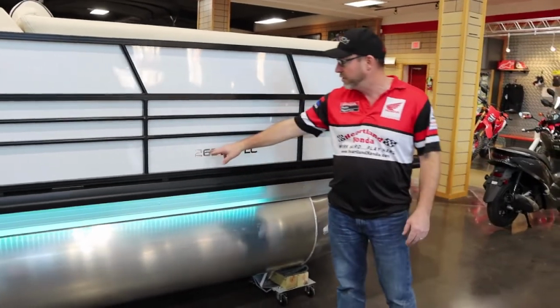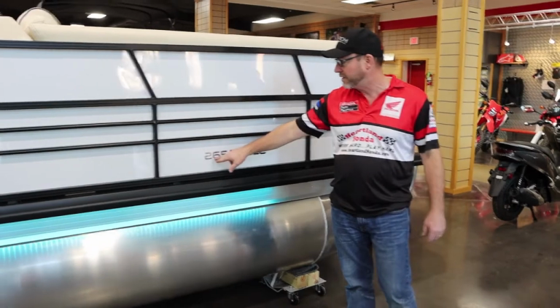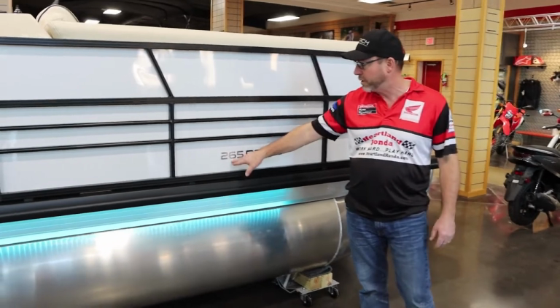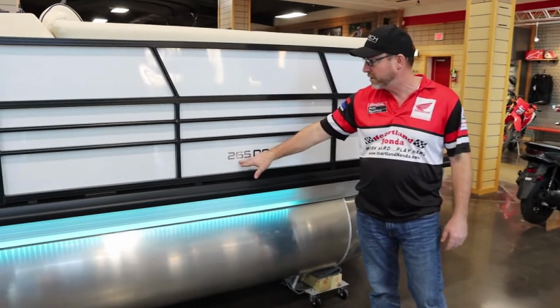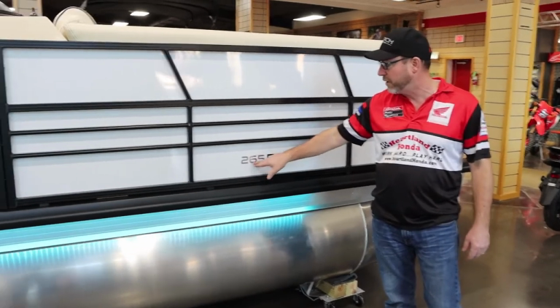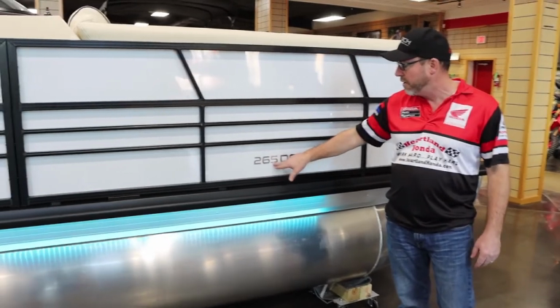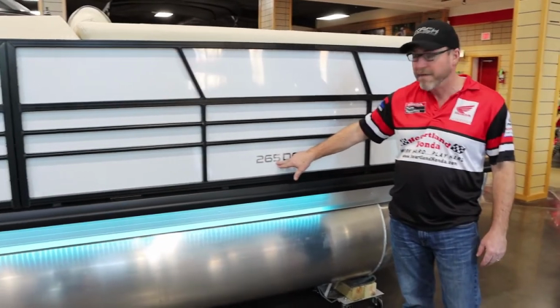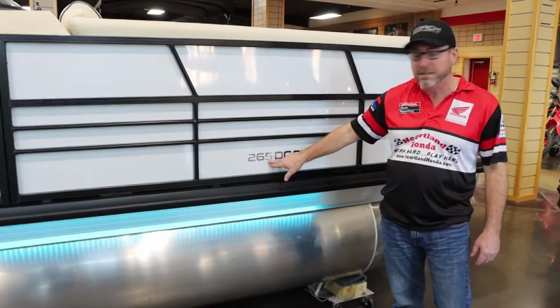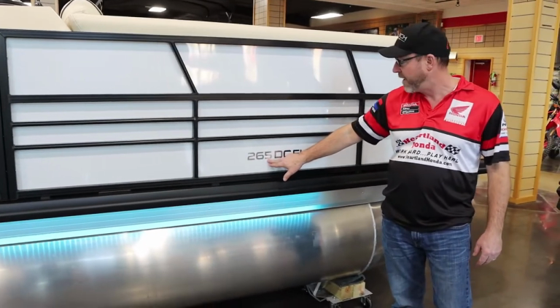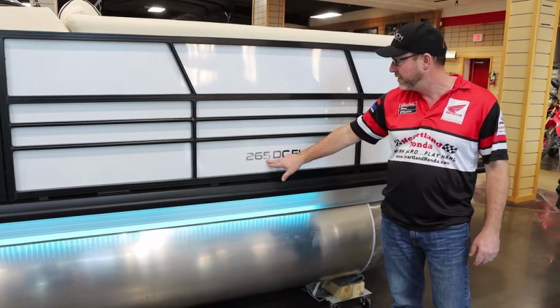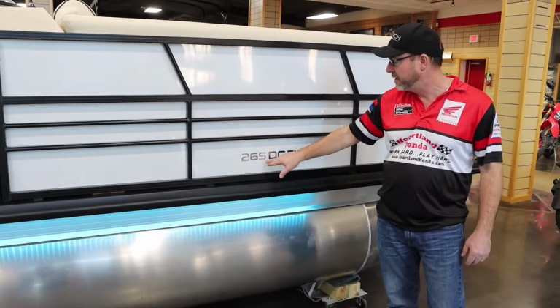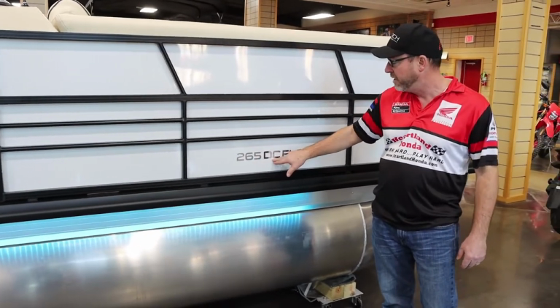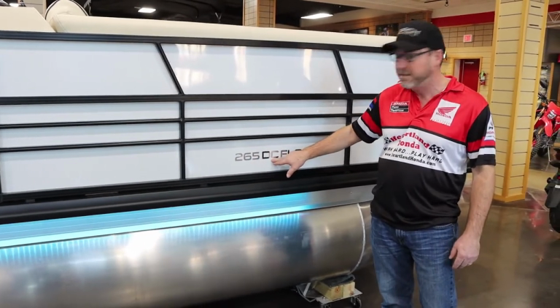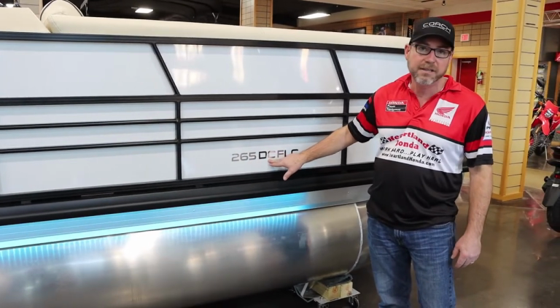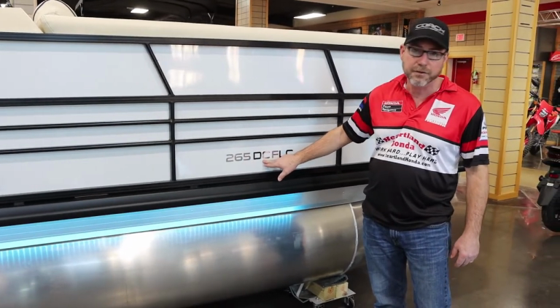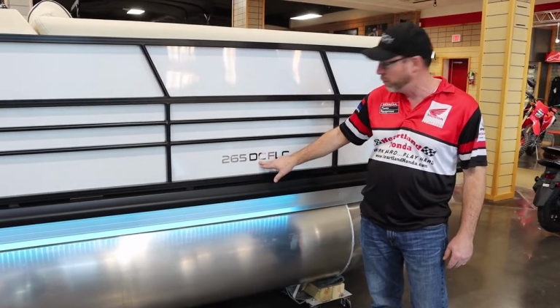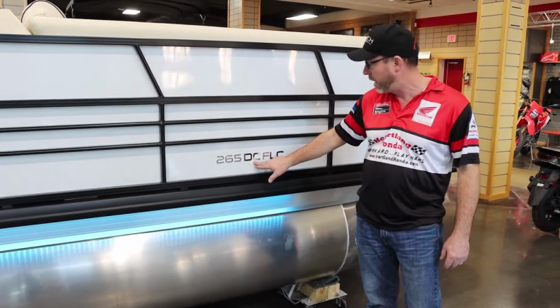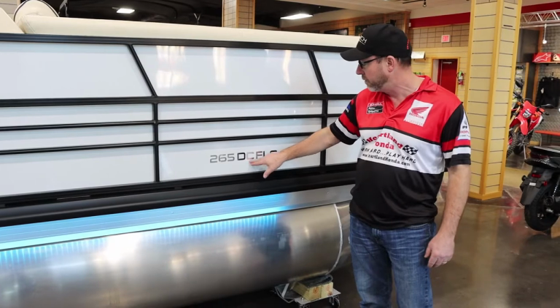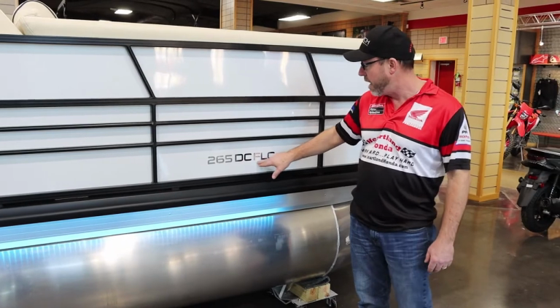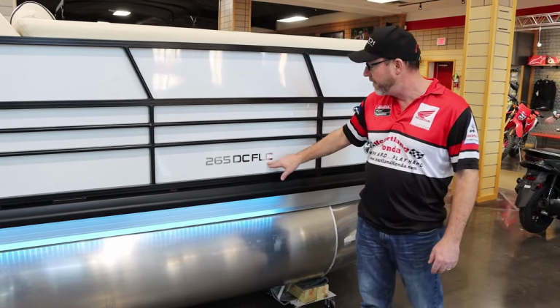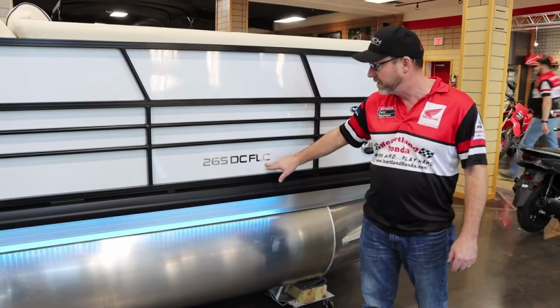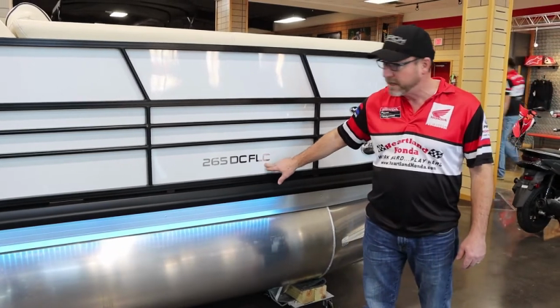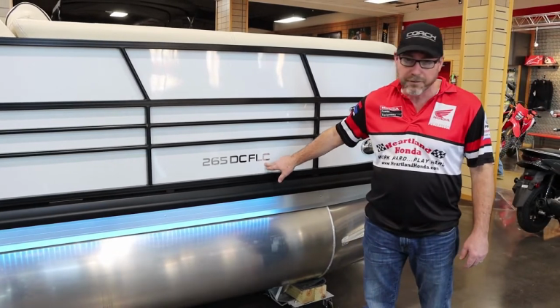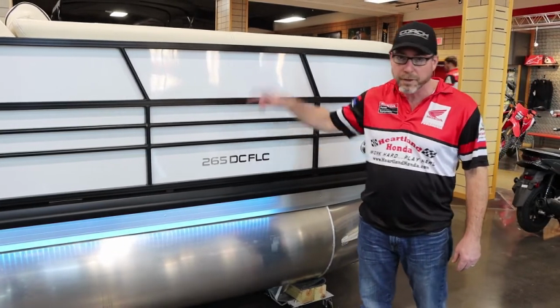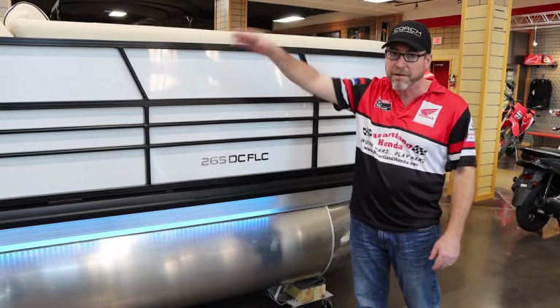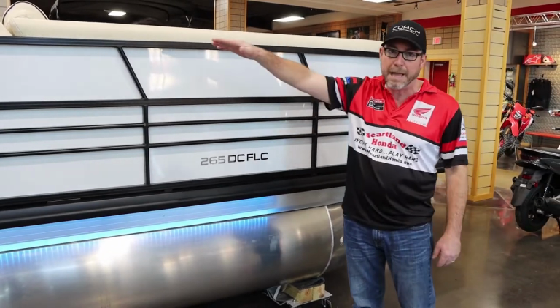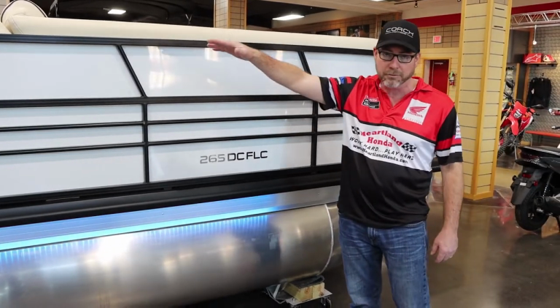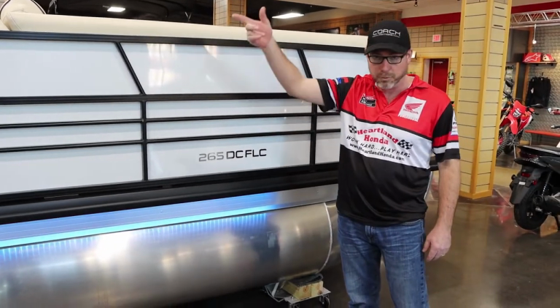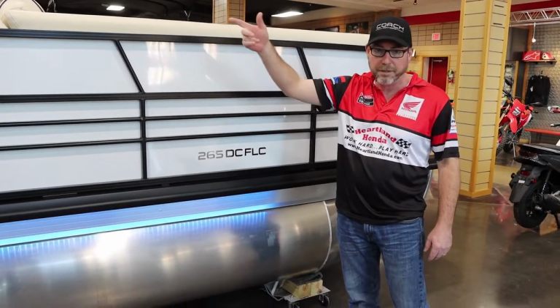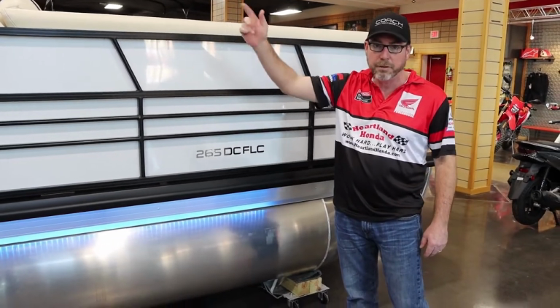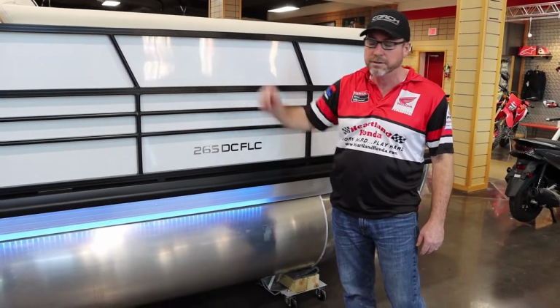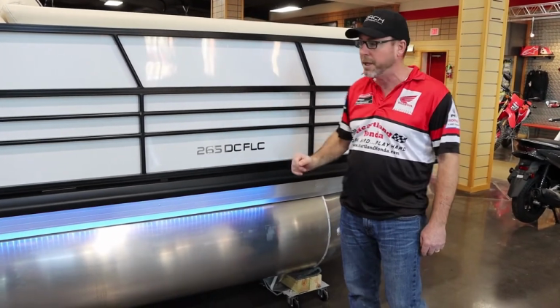The '26' means it's a 26-footer, '5' means it's a 5 series, 'DC' stands for dual console, and 'FLC' stands for the rear flip lounge, which we'll get to in just a minute.